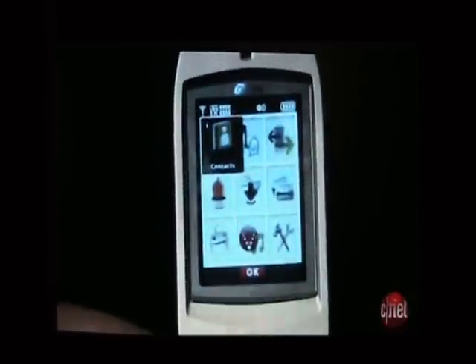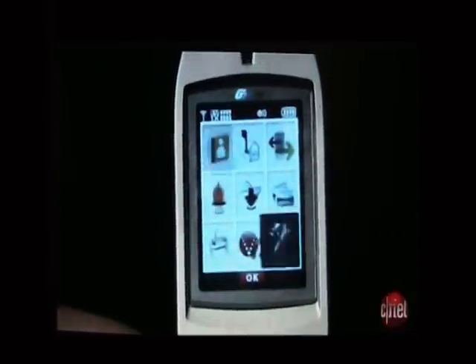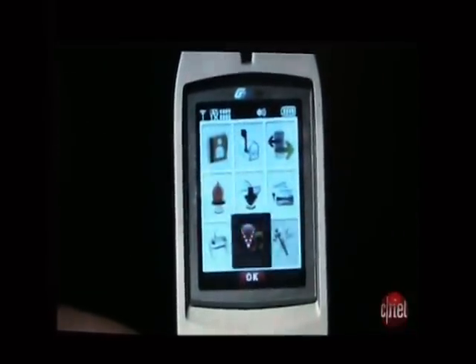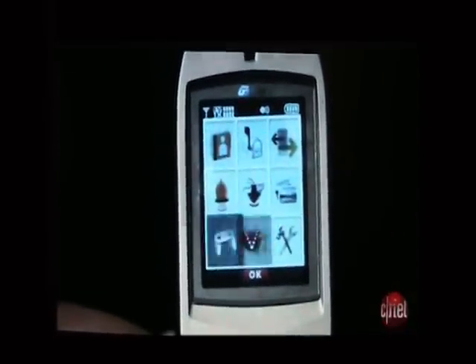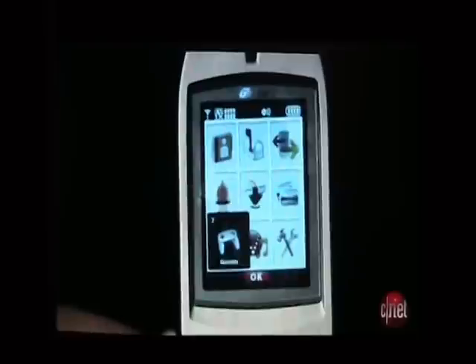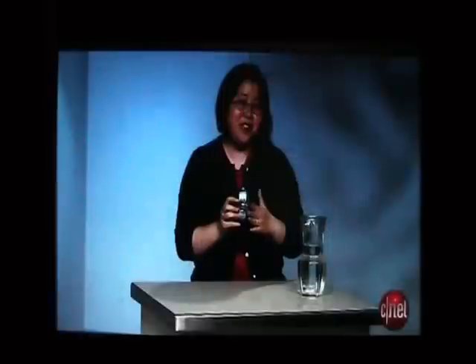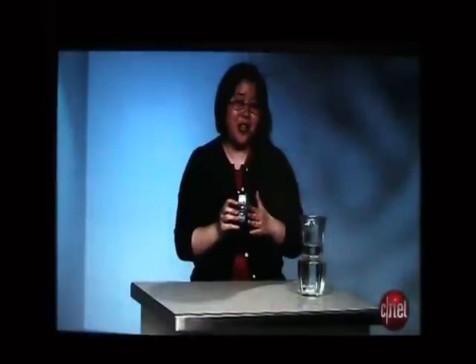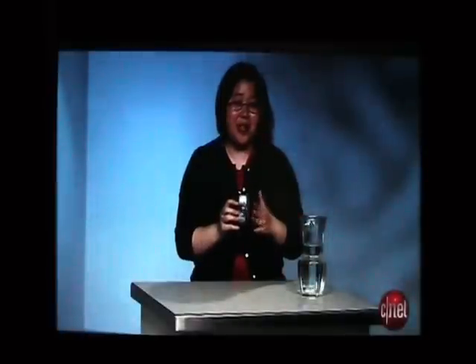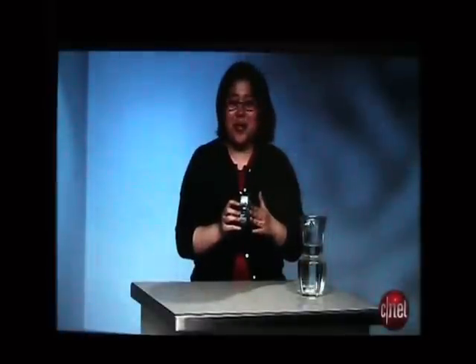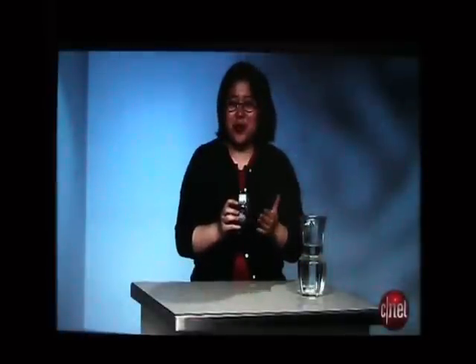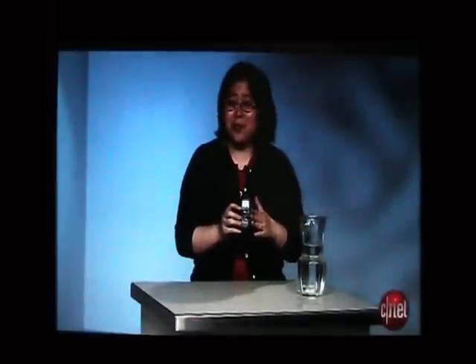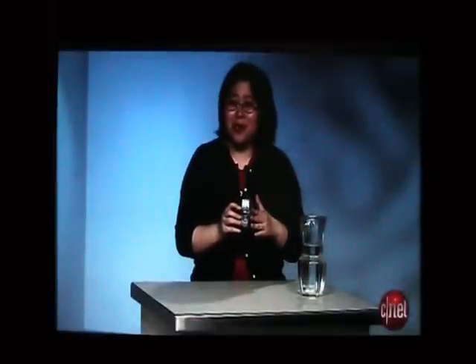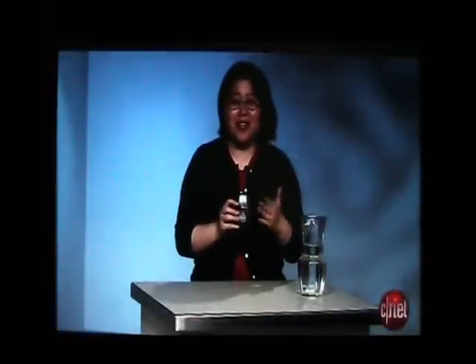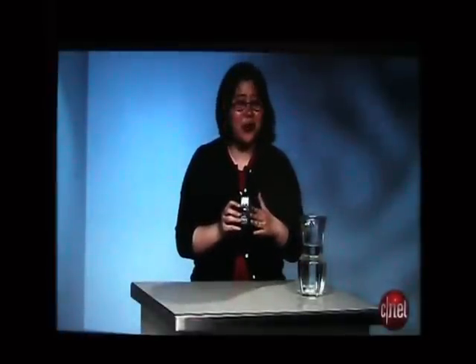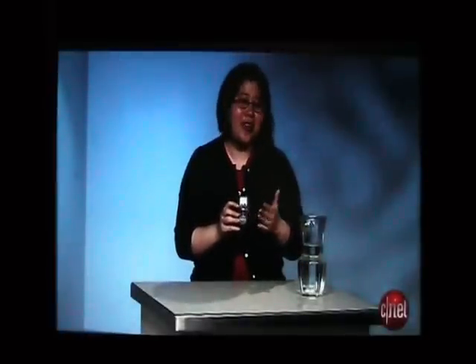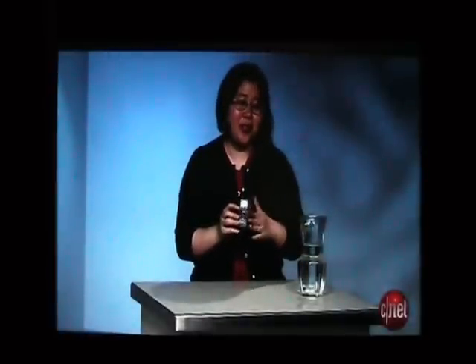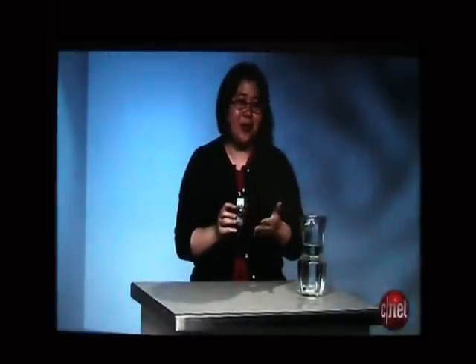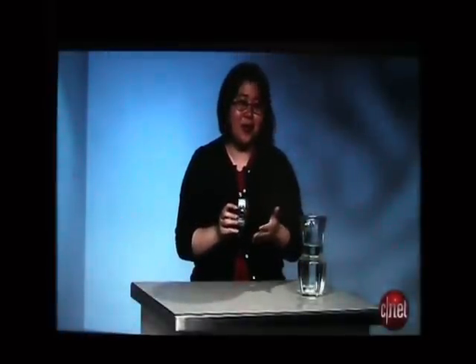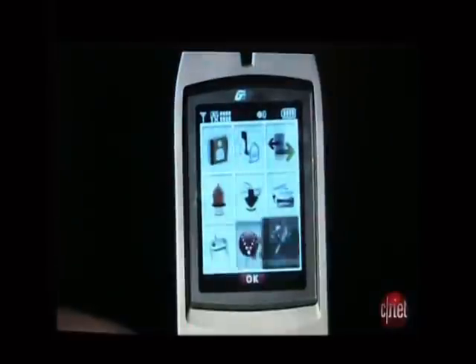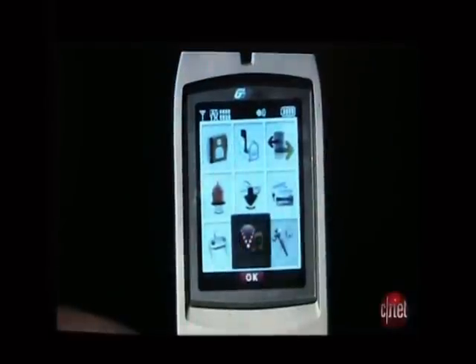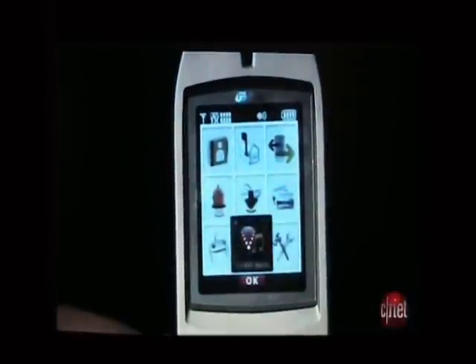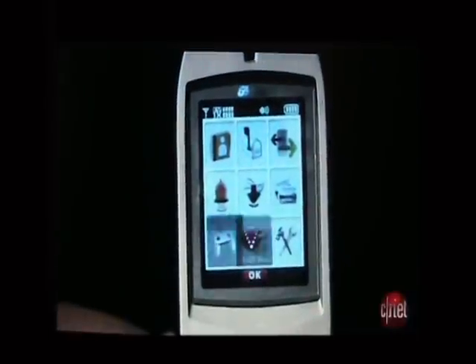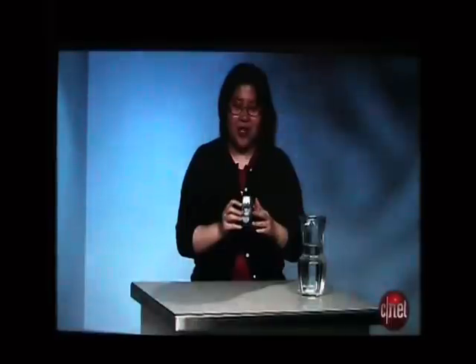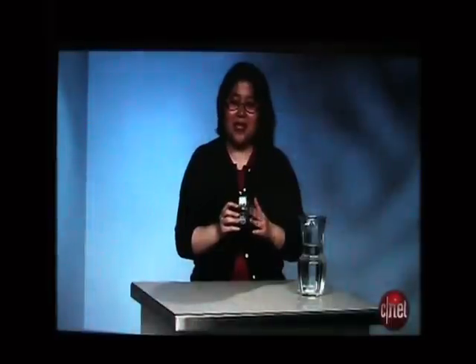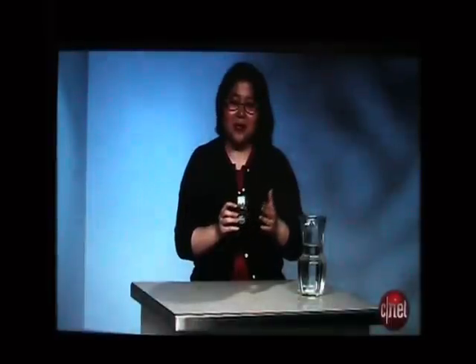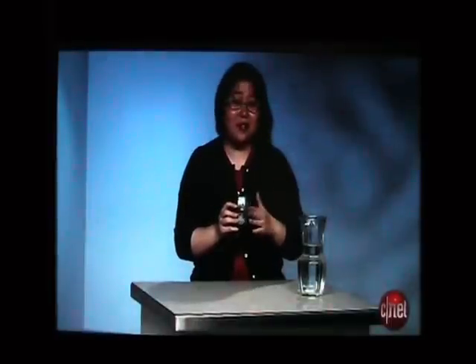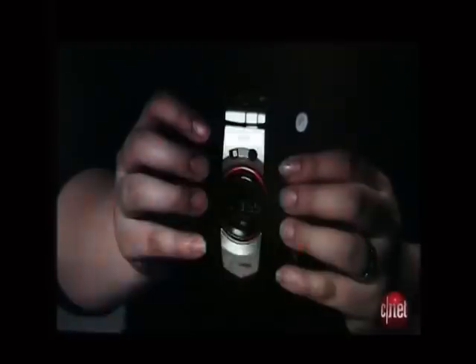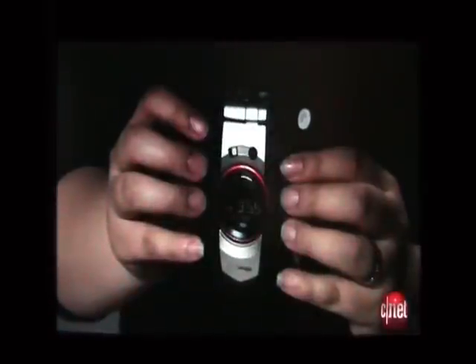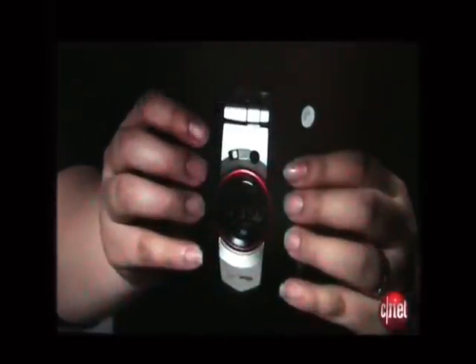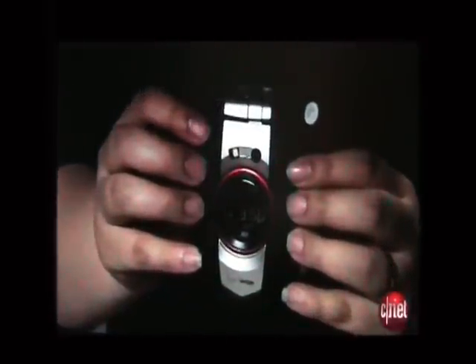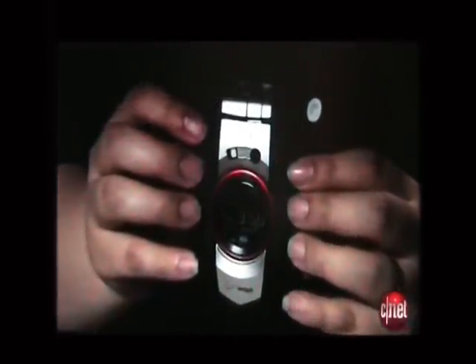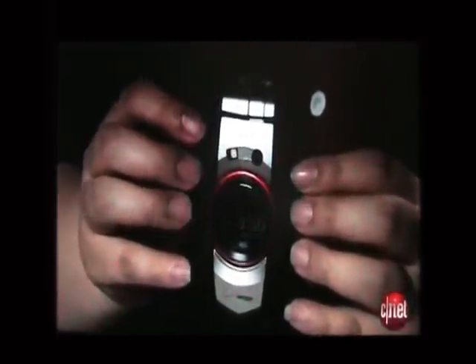The menu interface is really easy to use. As far as features go, you do get the aforementioned 1.3 megapixel camera, a camcorder, a built-in MP3 player with access to V-Cast Music with Rhapsody, and access to V-Cast video. So it's a very fast, very sturdy phone.